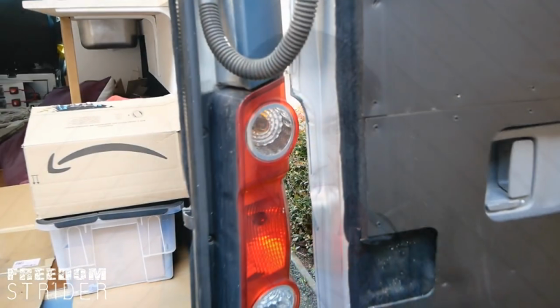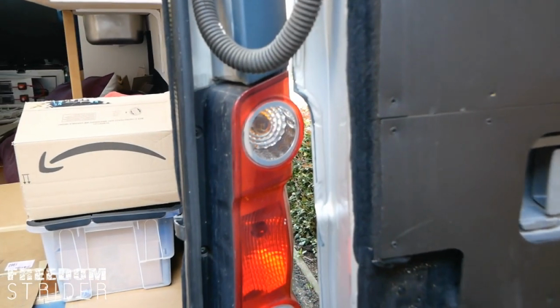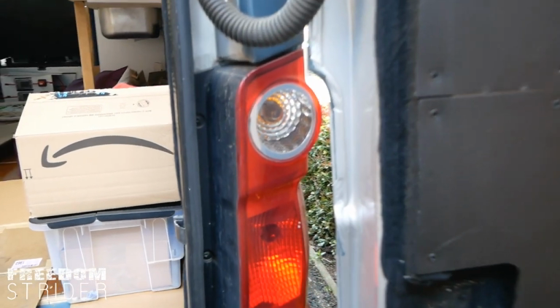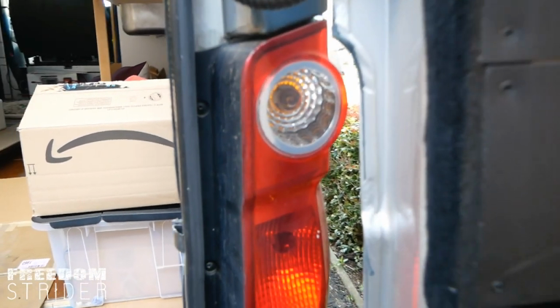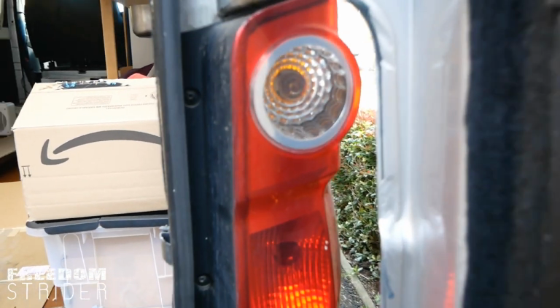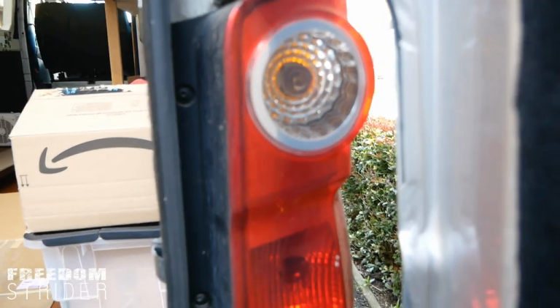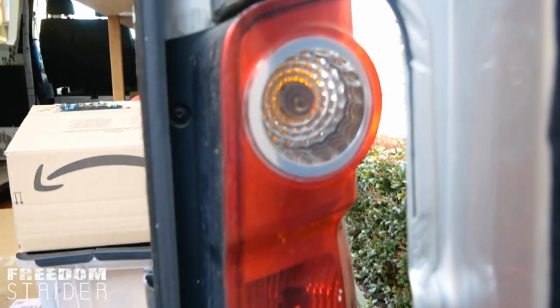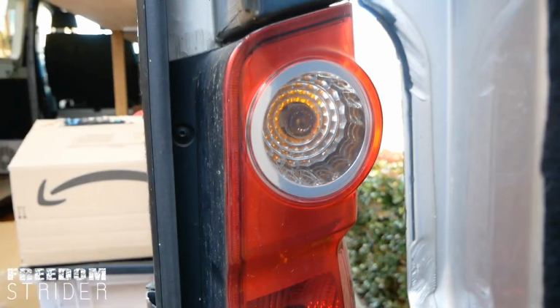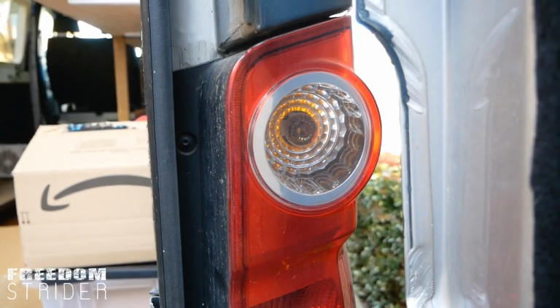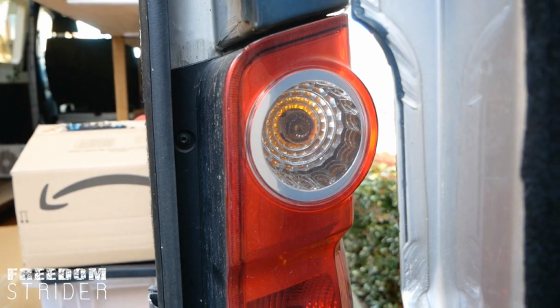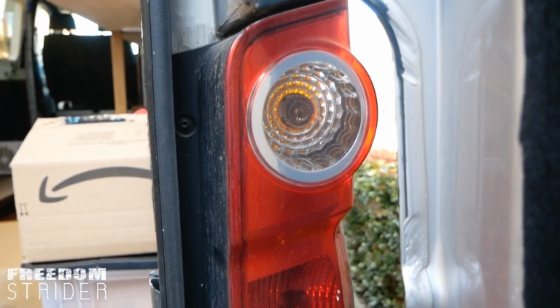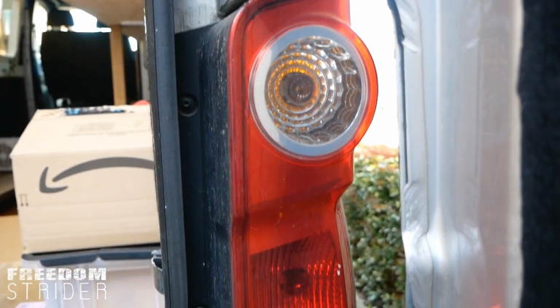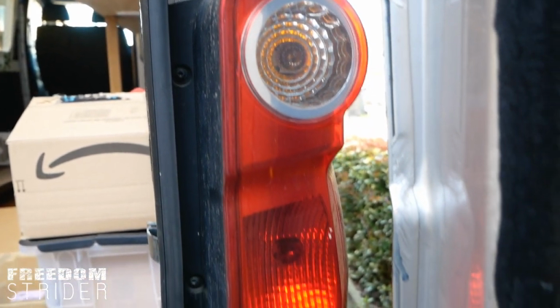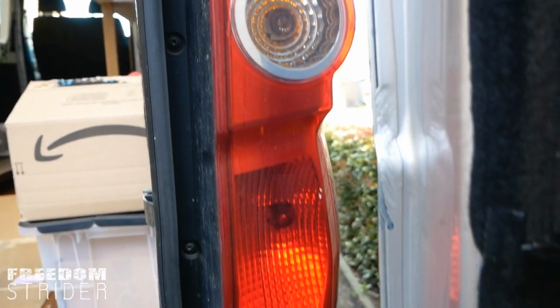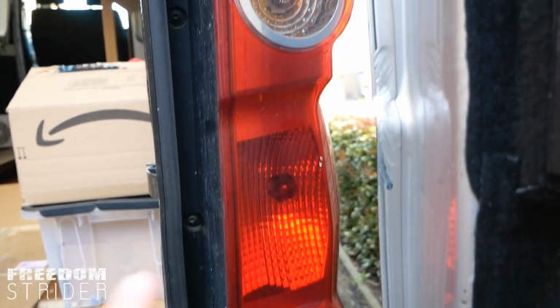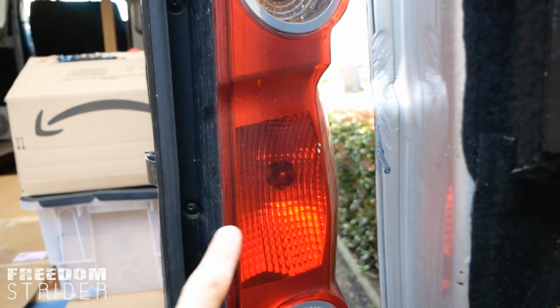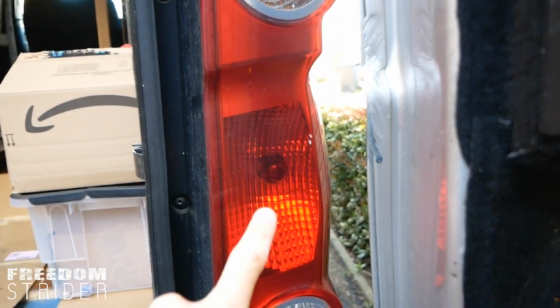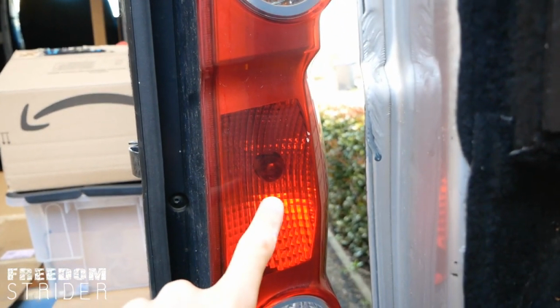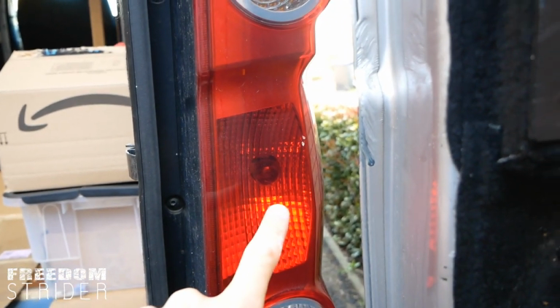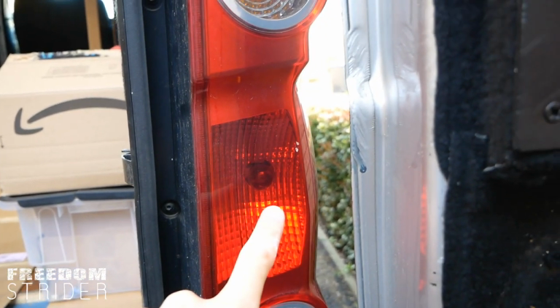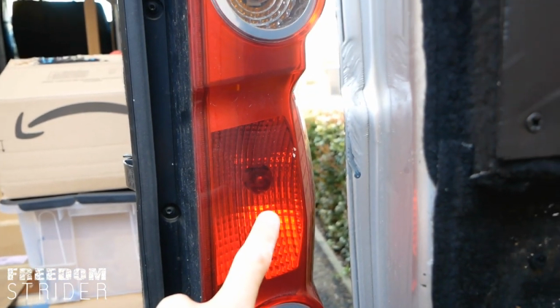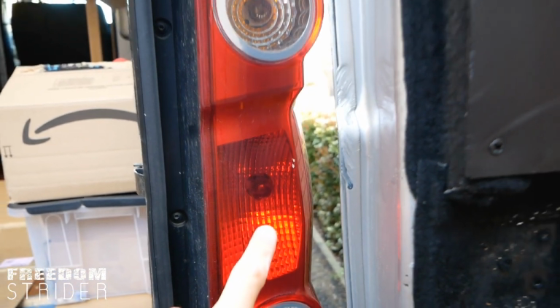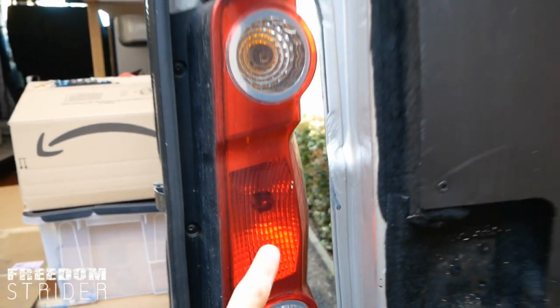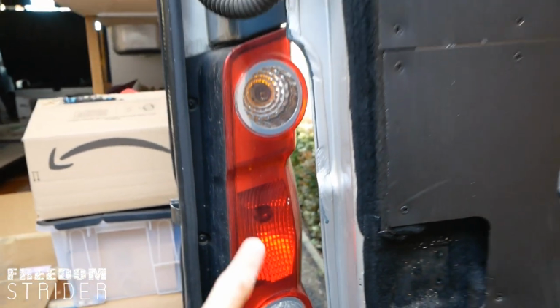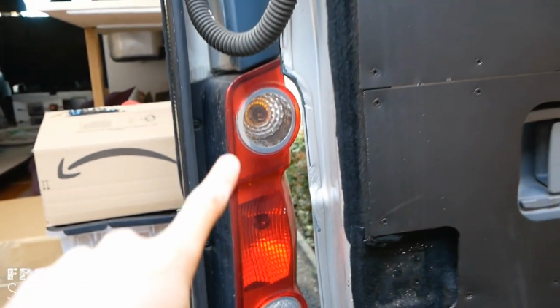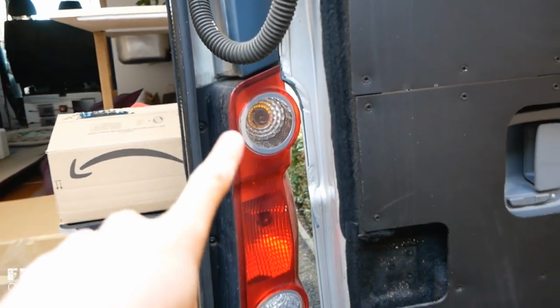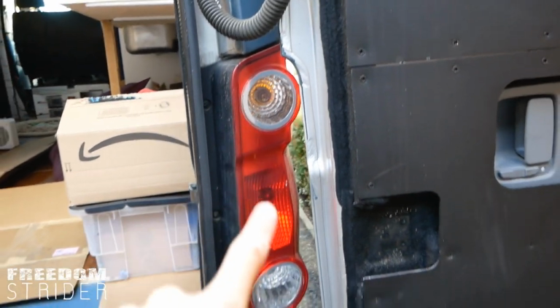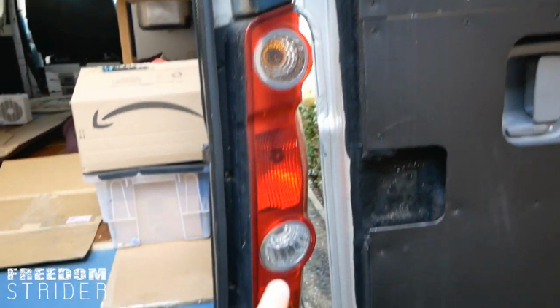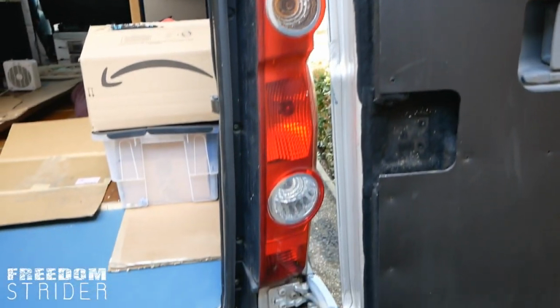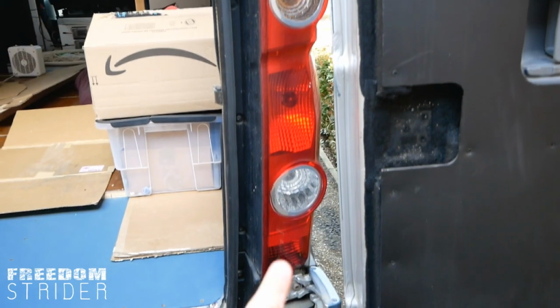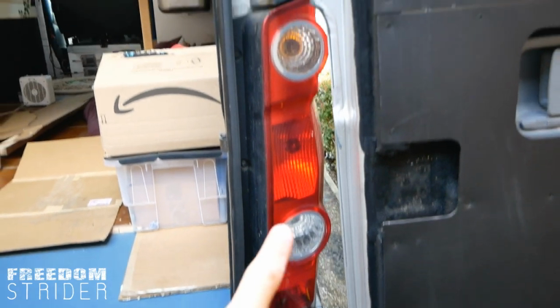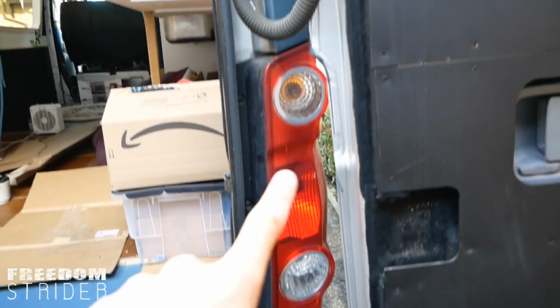This is our rear brake light cluster and that is the bulb that has gone, but this will work if you need to replace any of these bulbs.